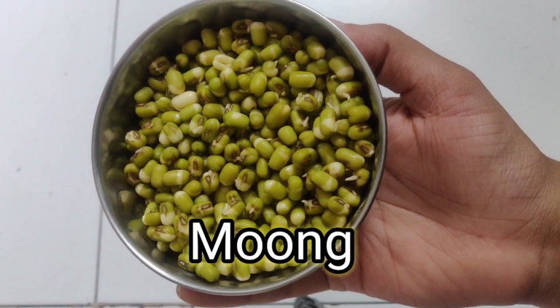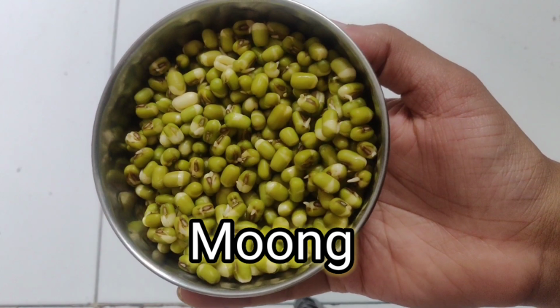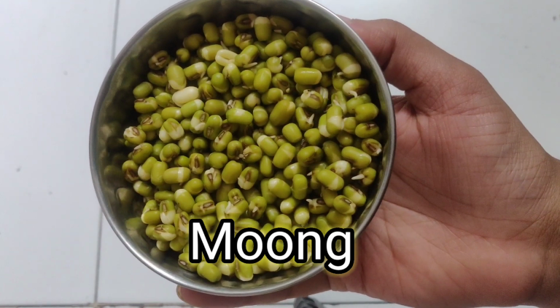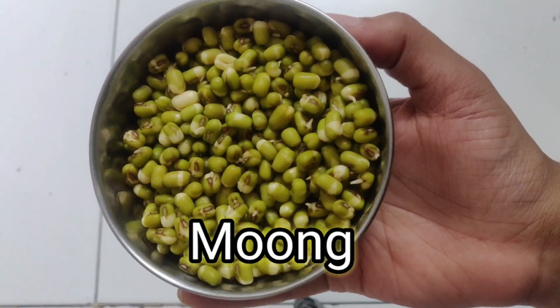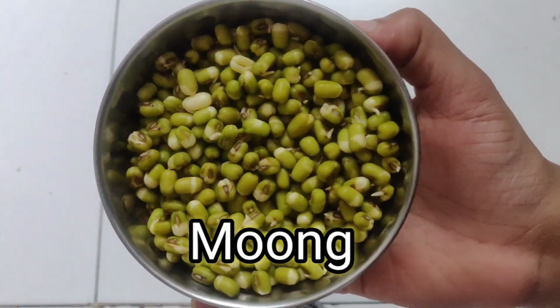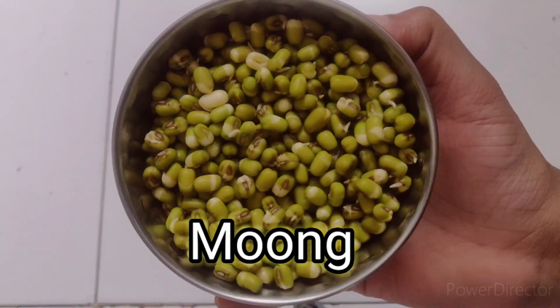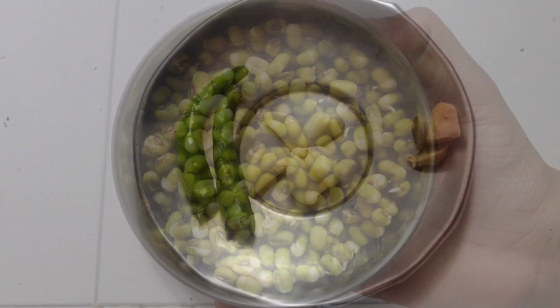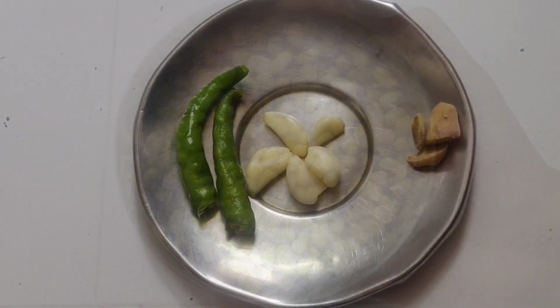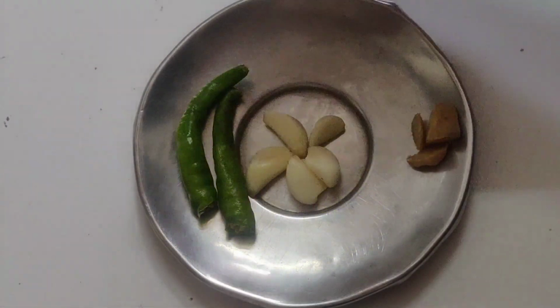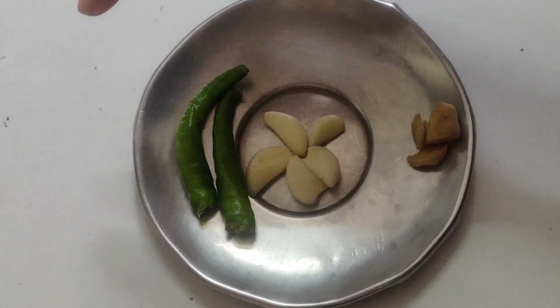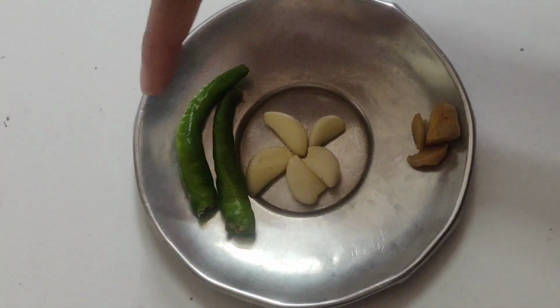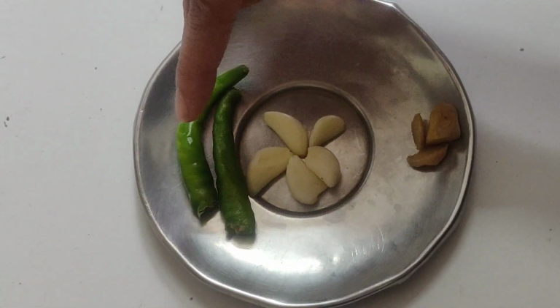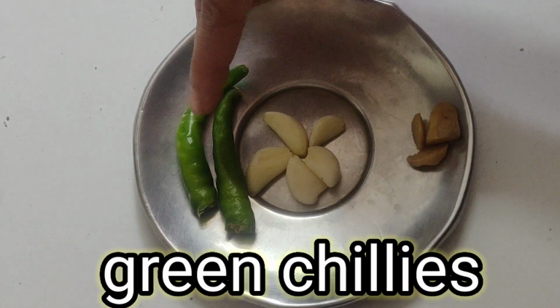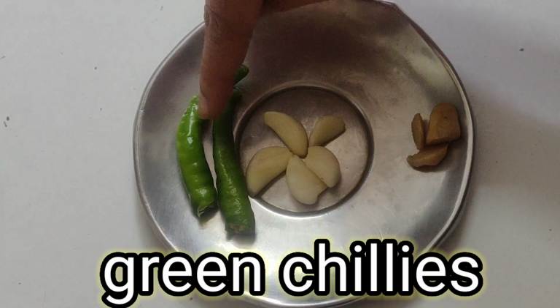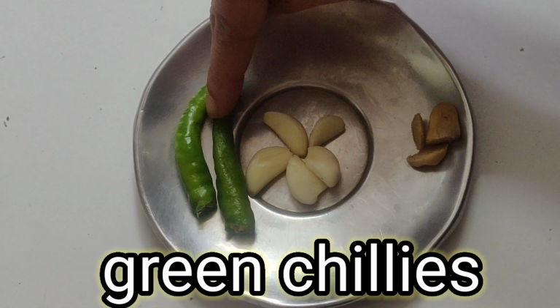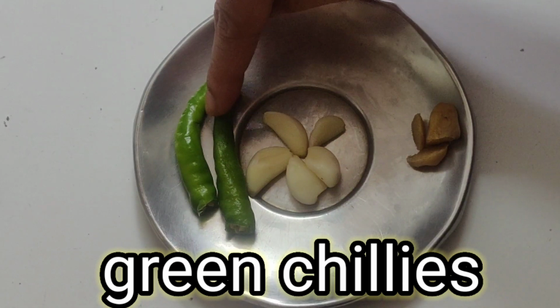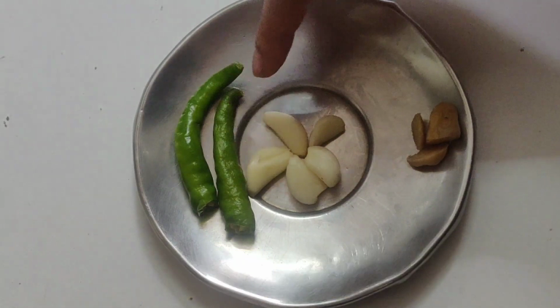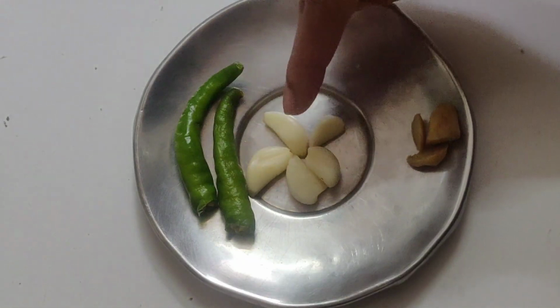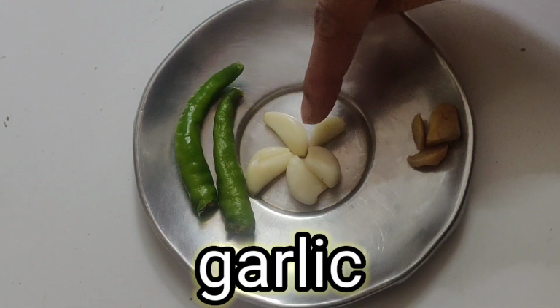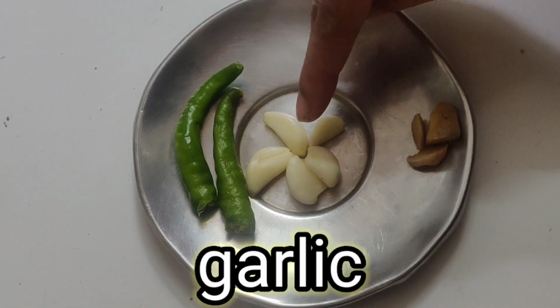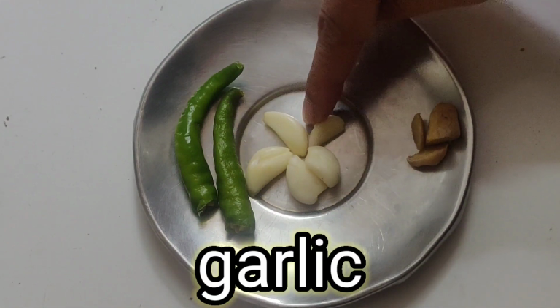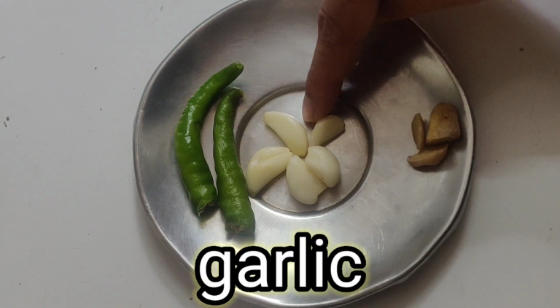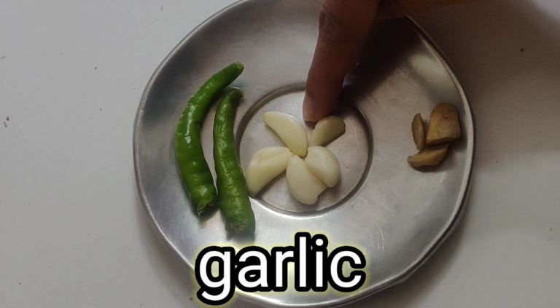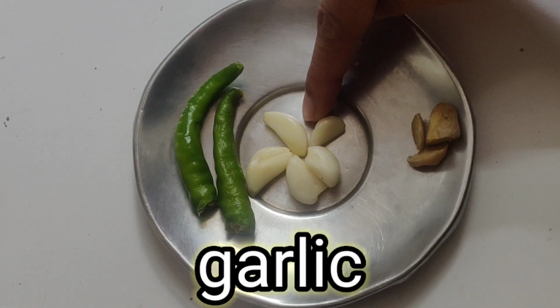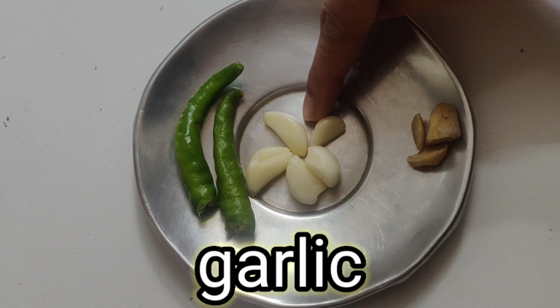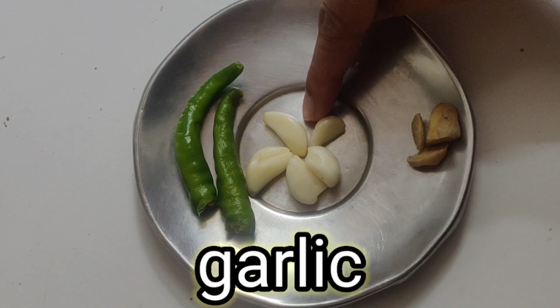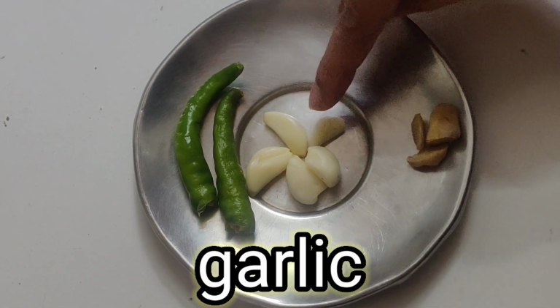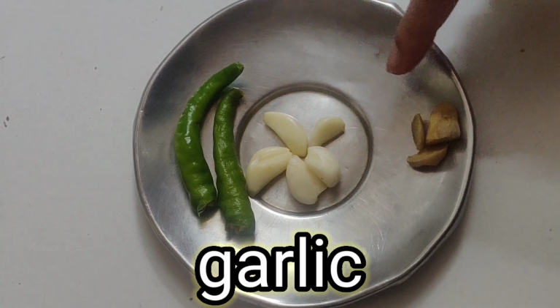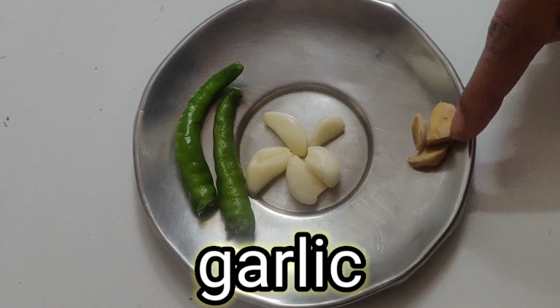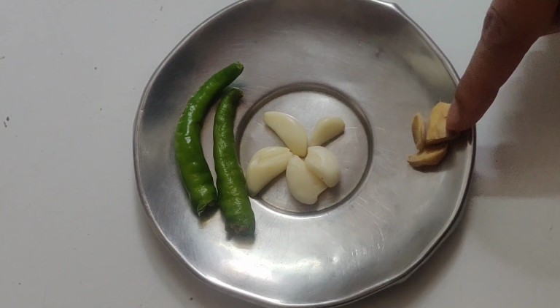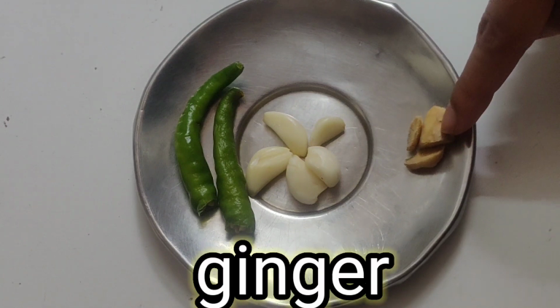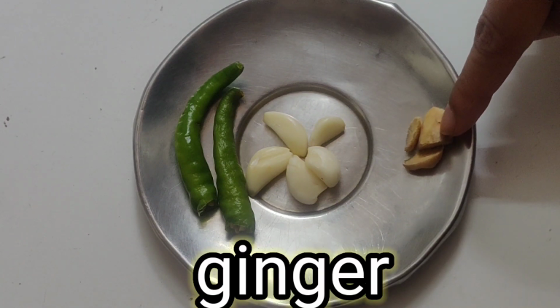1 cup green moong, 2 green chillies, 5 cloves garlic, 1.5 inch ginger.